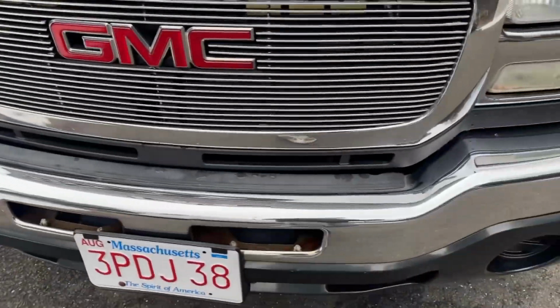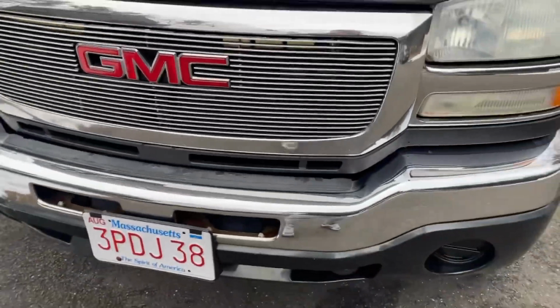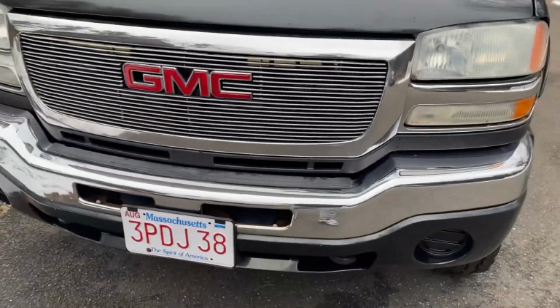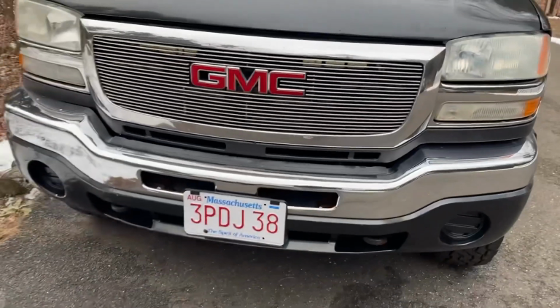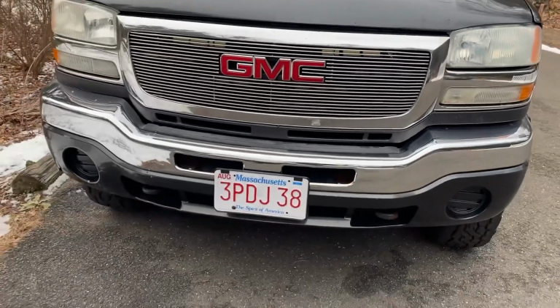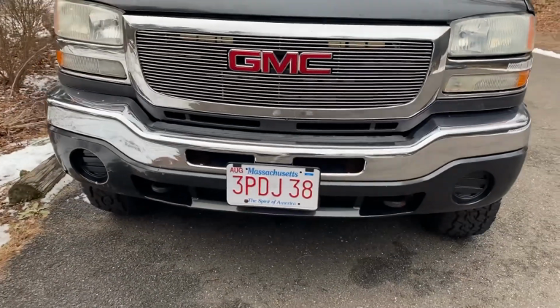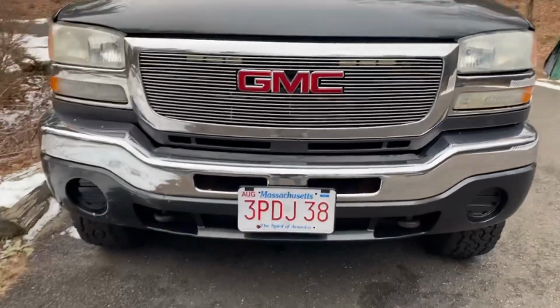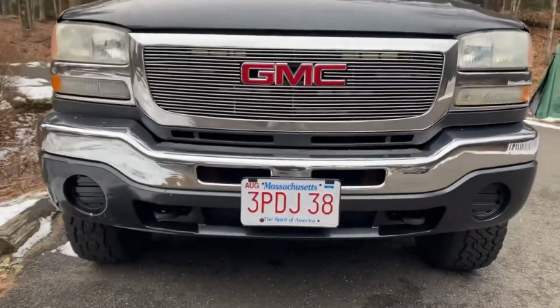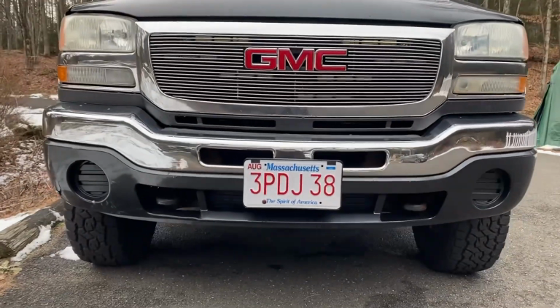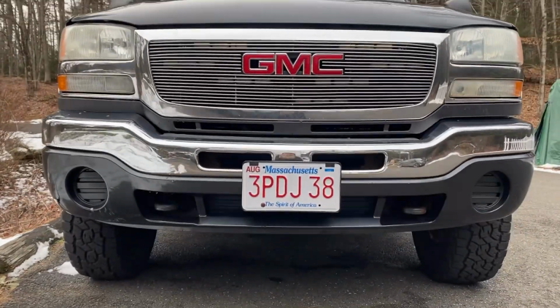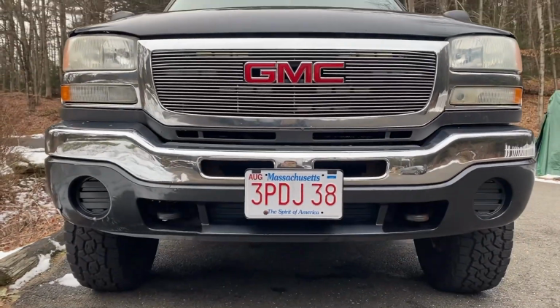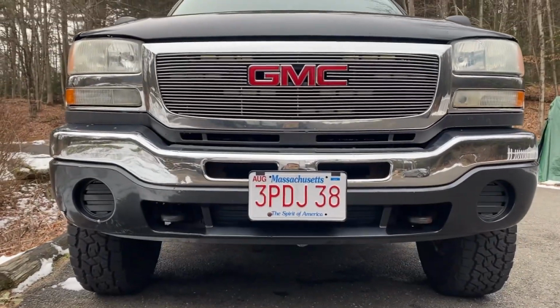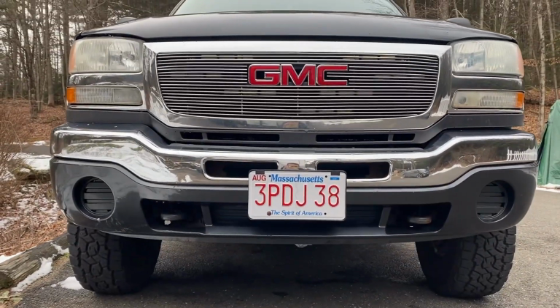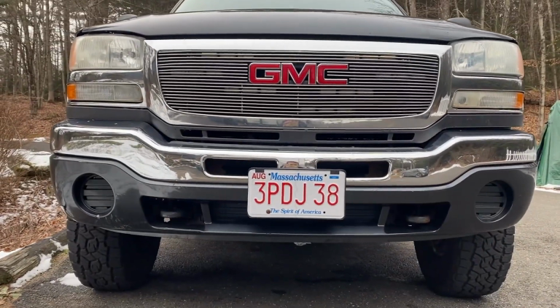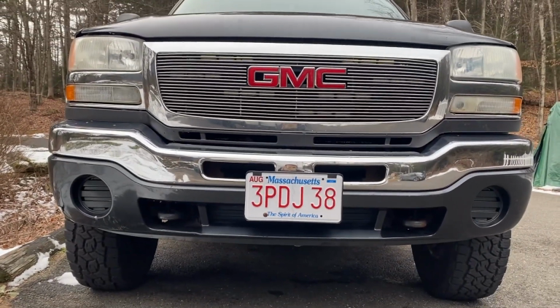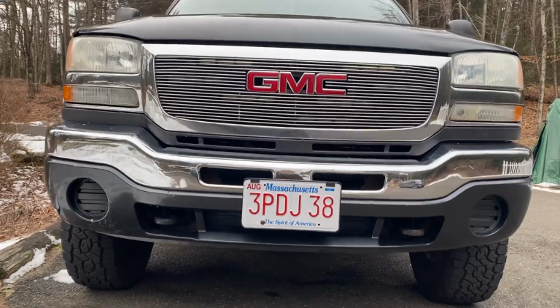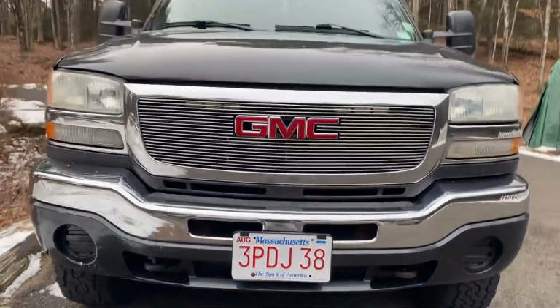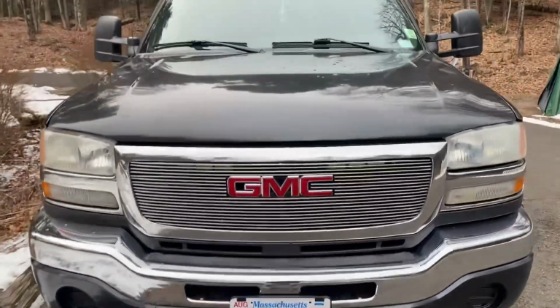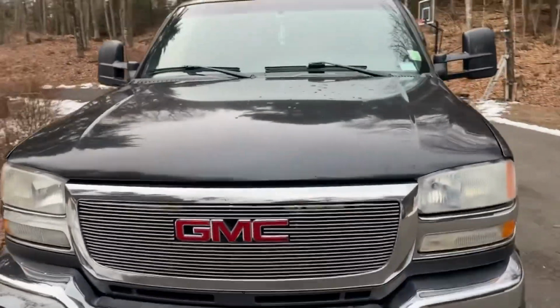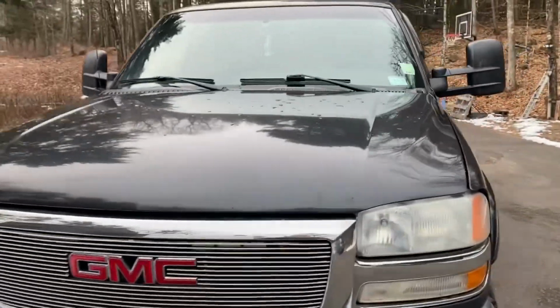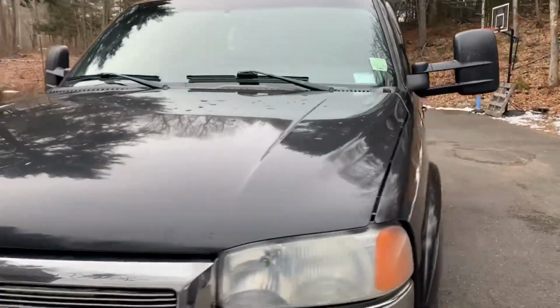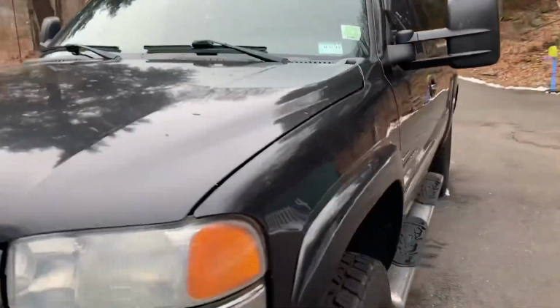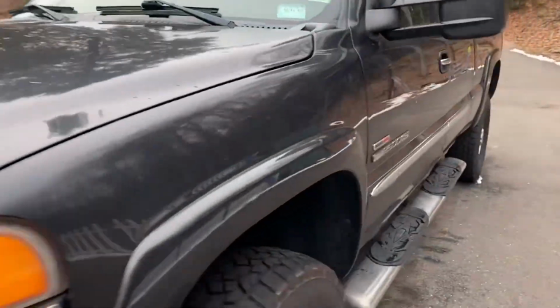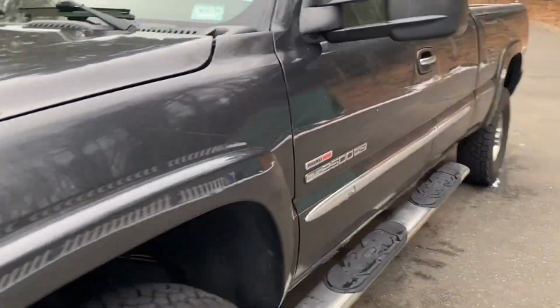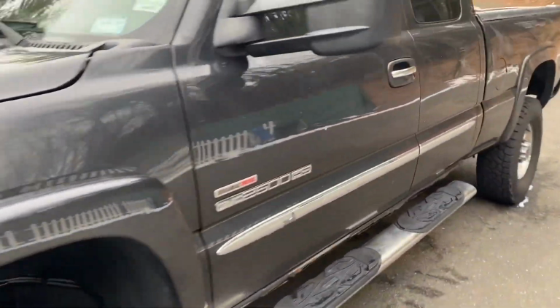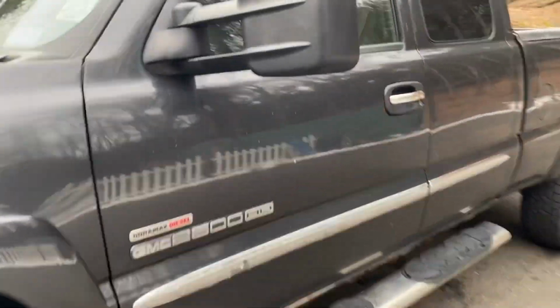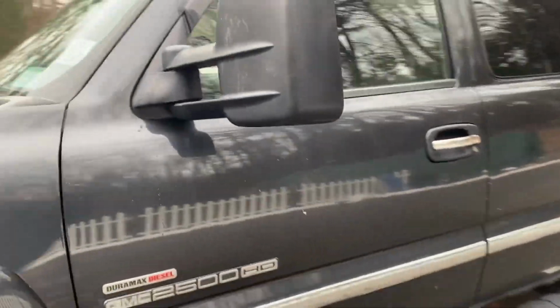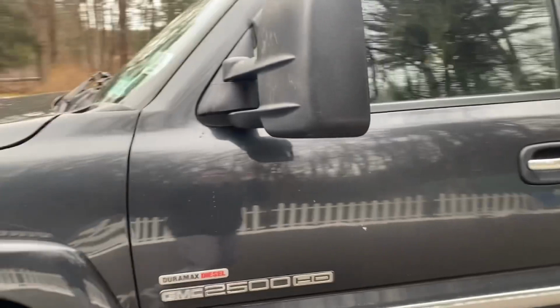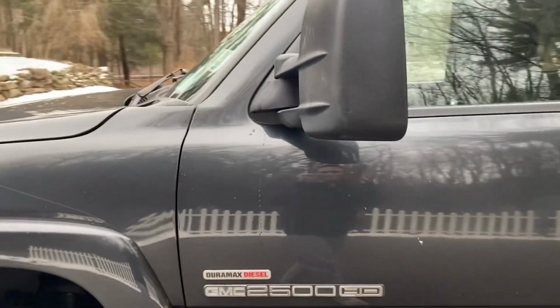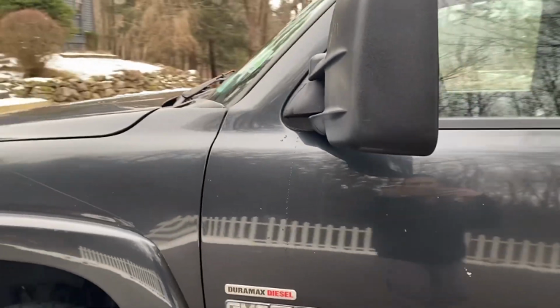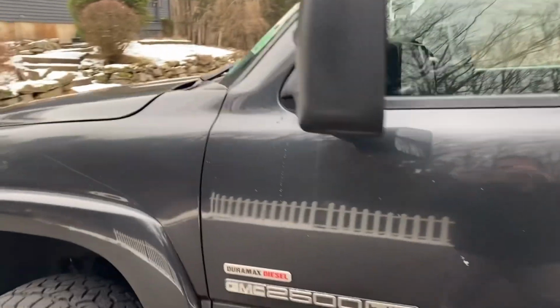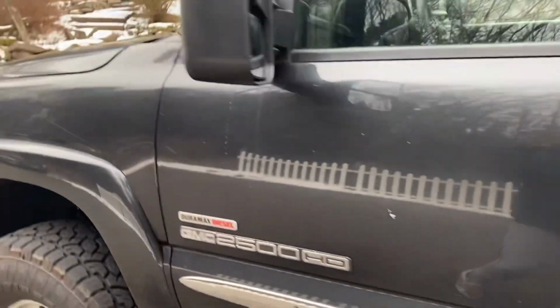That noise is the stock EGR — it still has the stock EGR. I was going to delete it but never got around to it. These things really wake up when you put a tuner on them and all that.